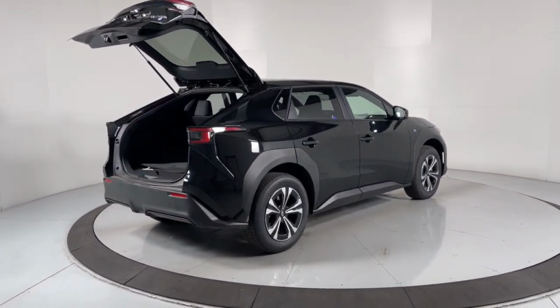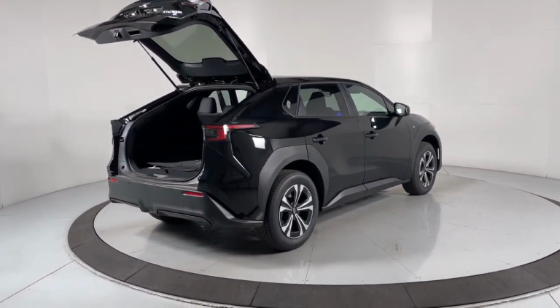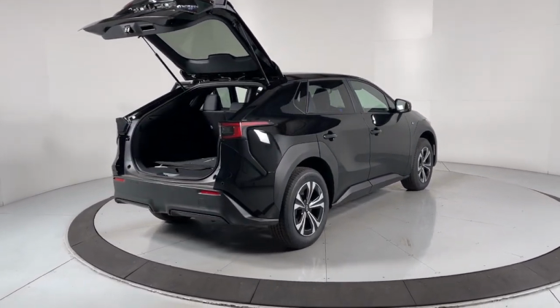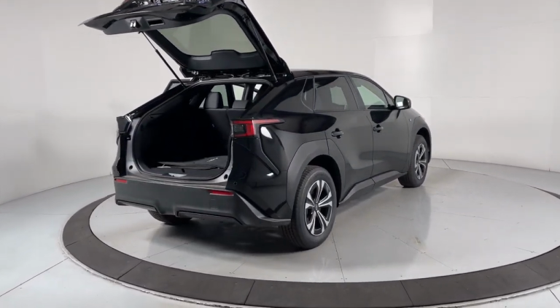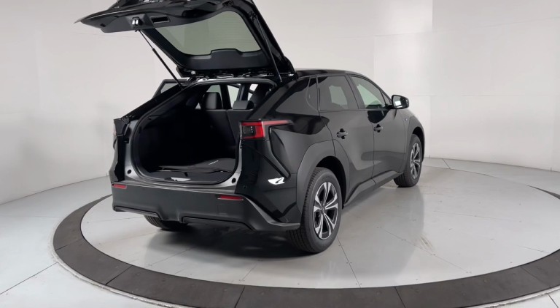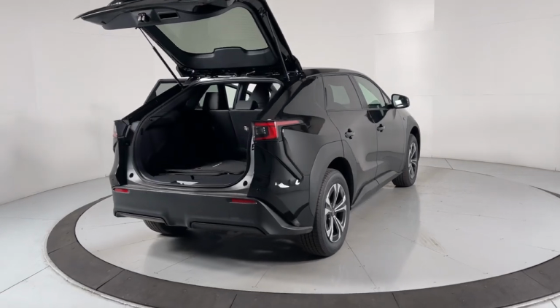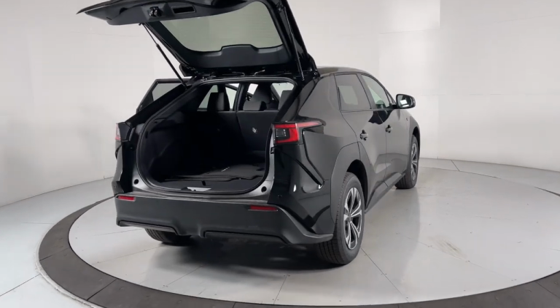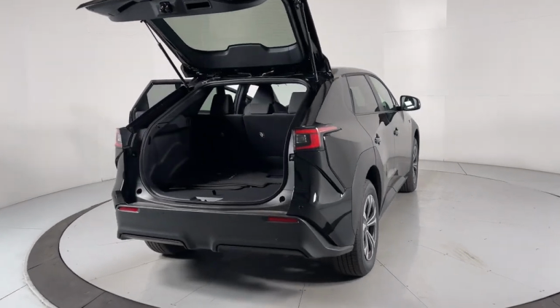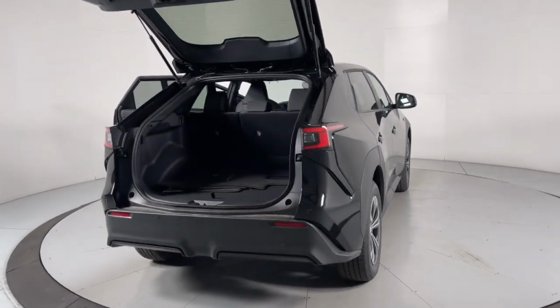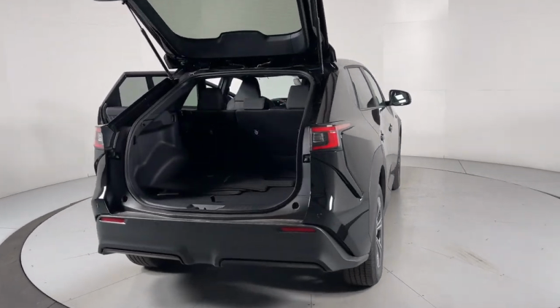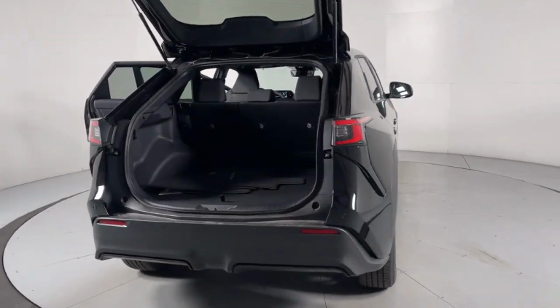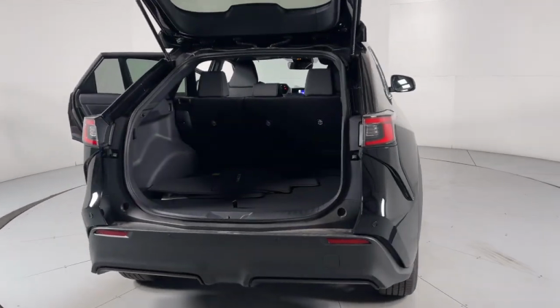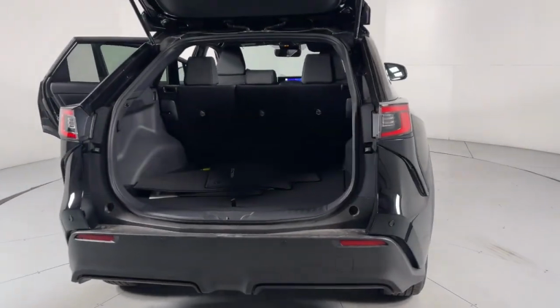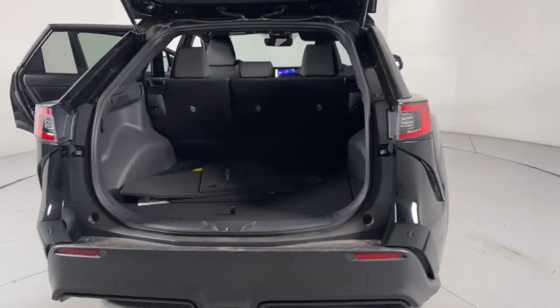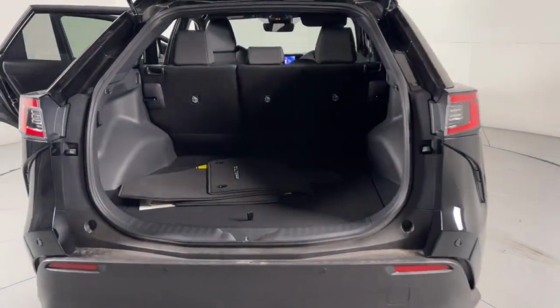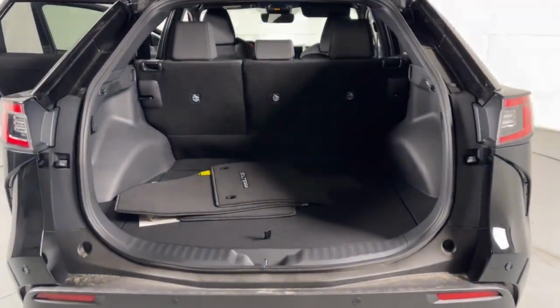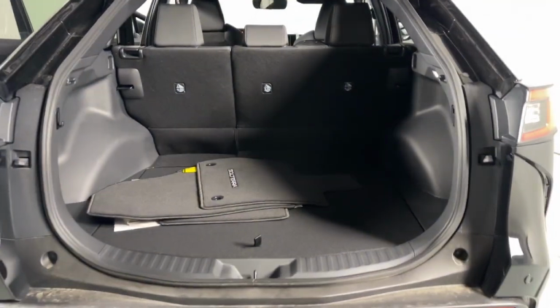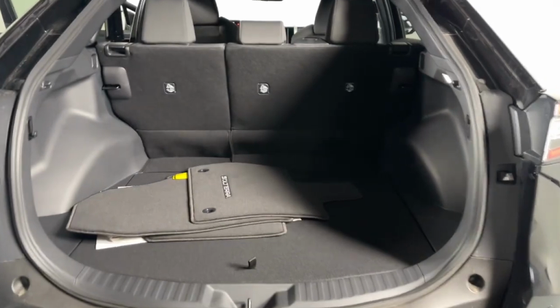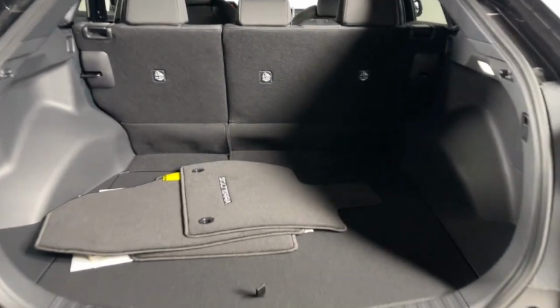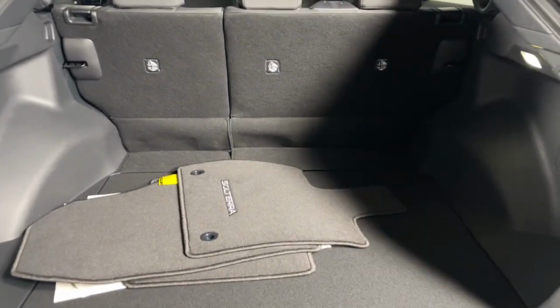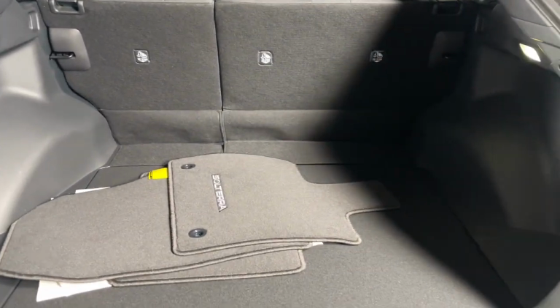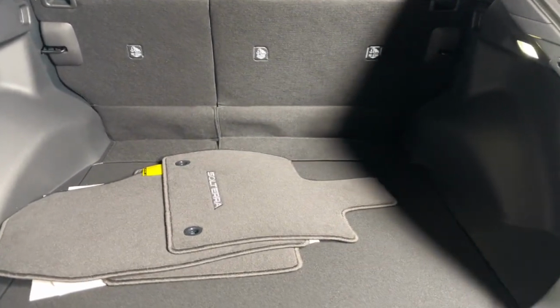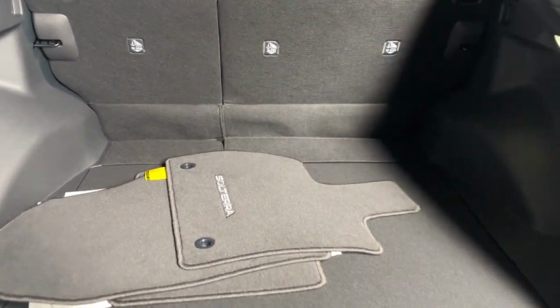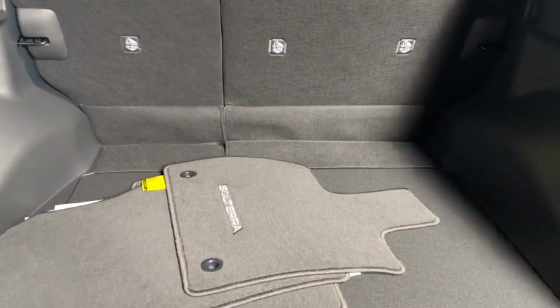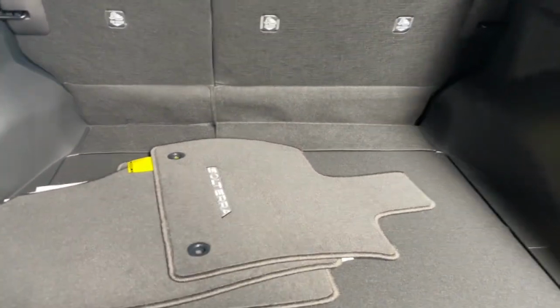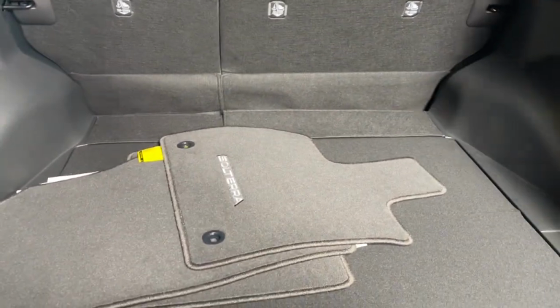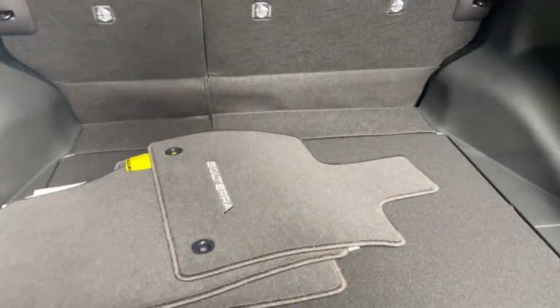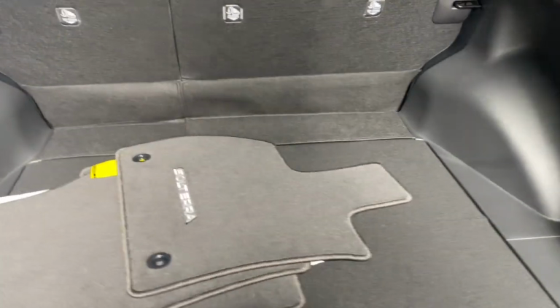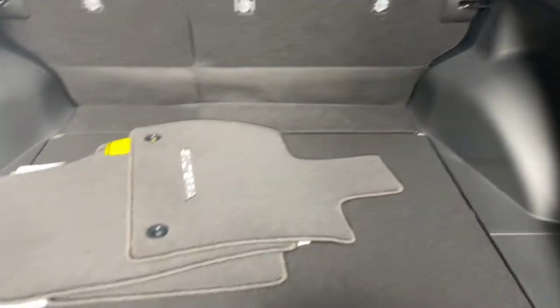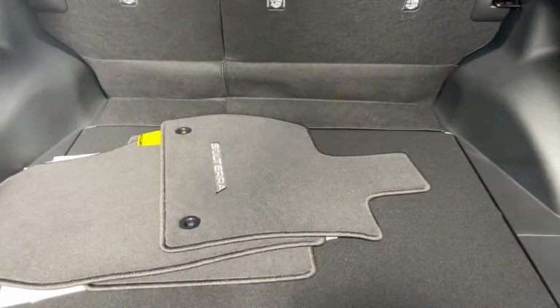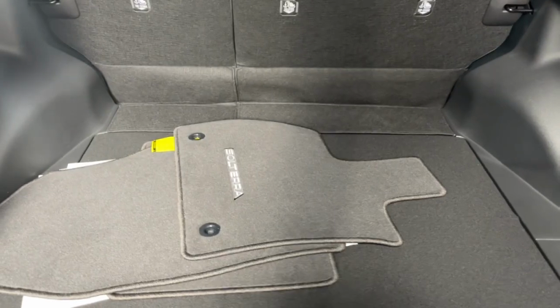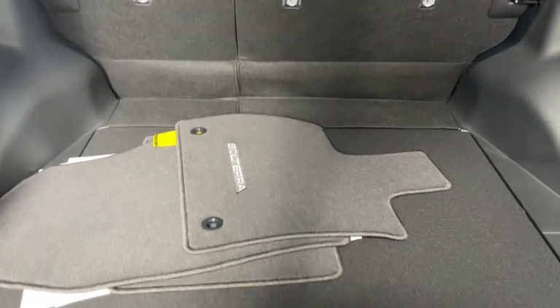Keyless entry, satellite radio, heated mirrors, dual zone AC, alarm, aluminum wheels, electronic stability control, steering wheel audio controls, heated front seat.